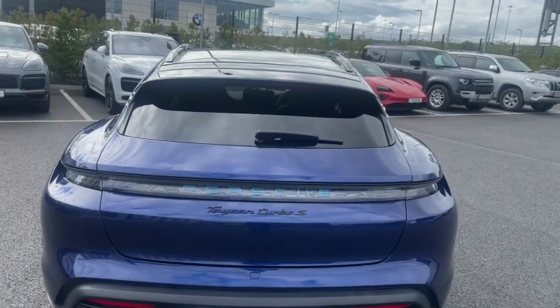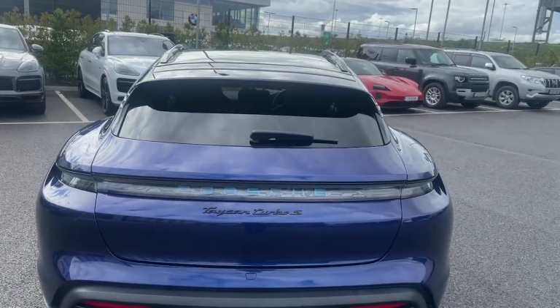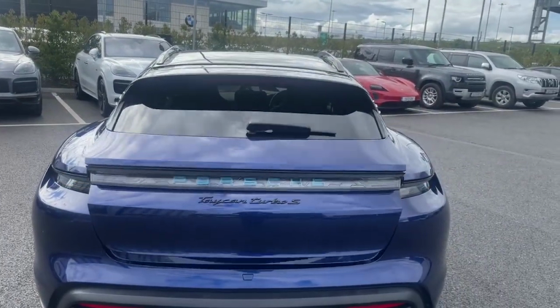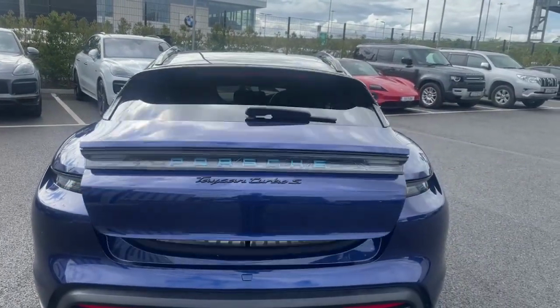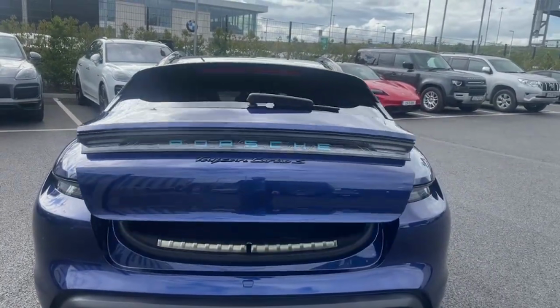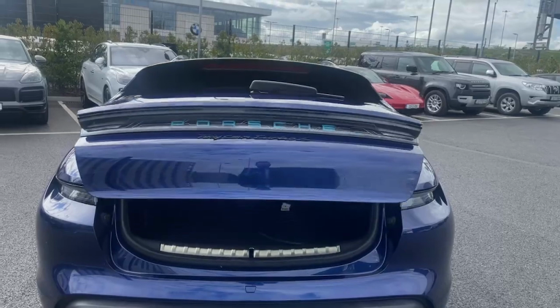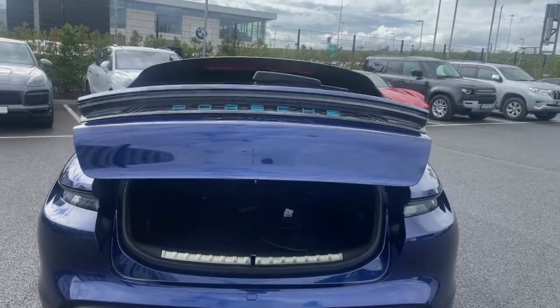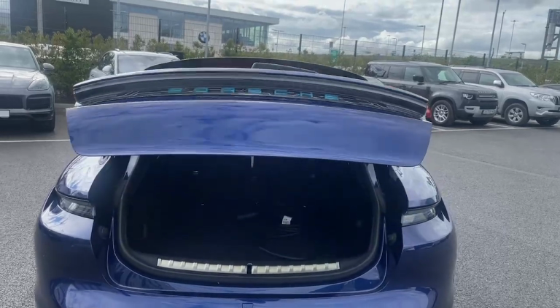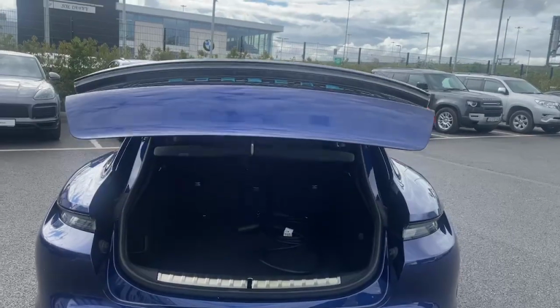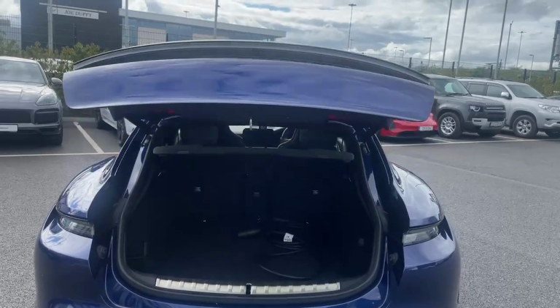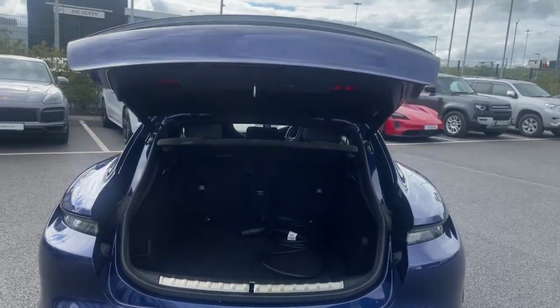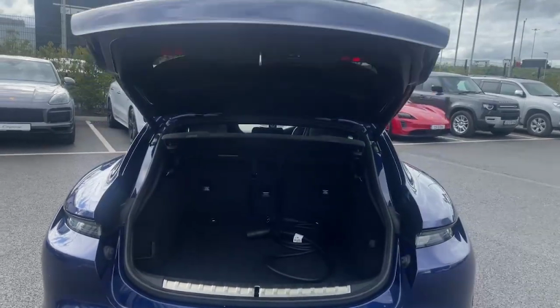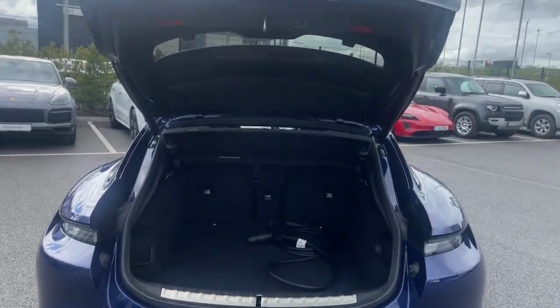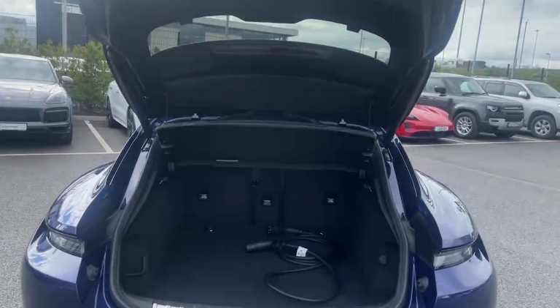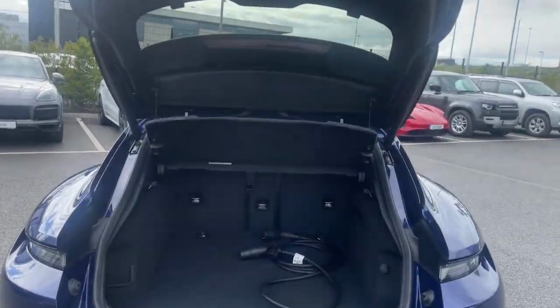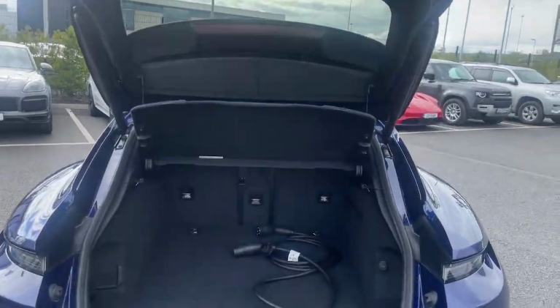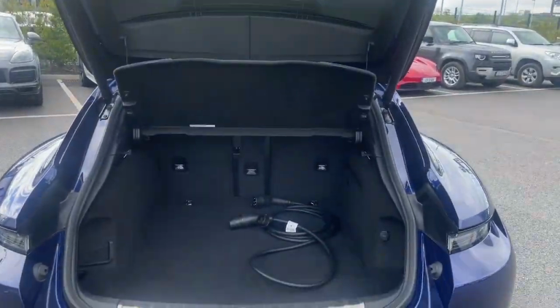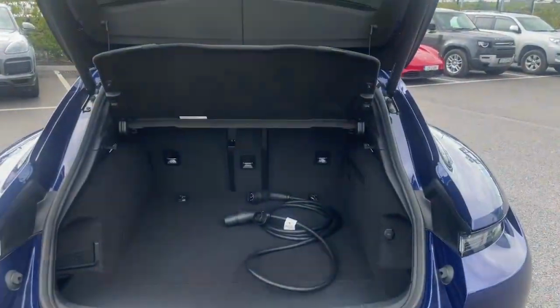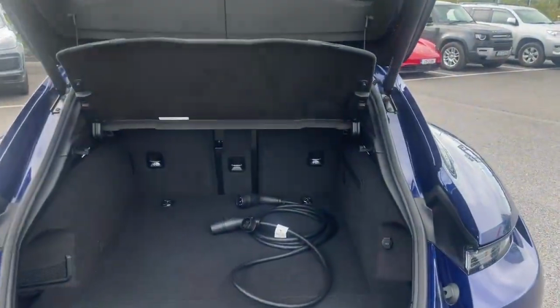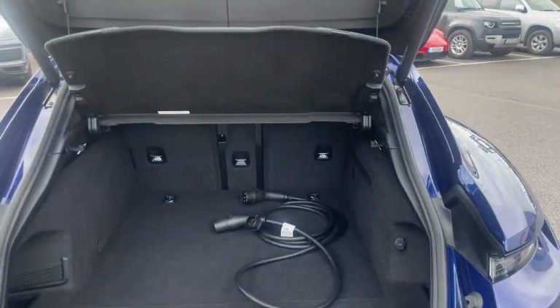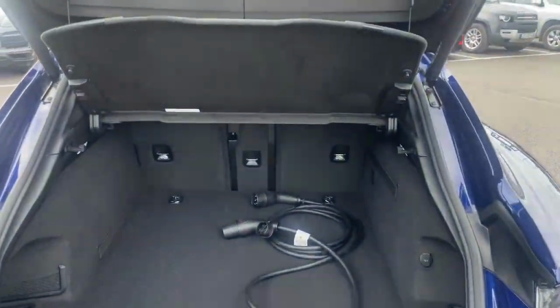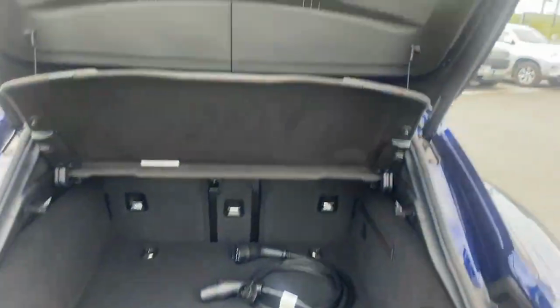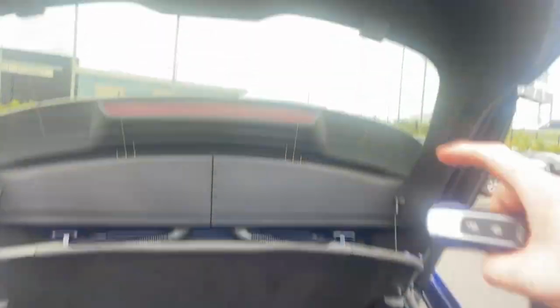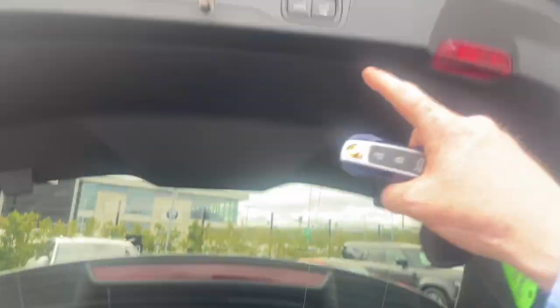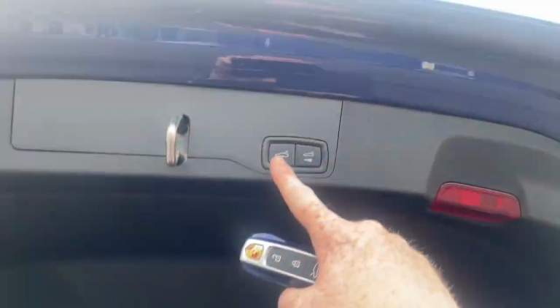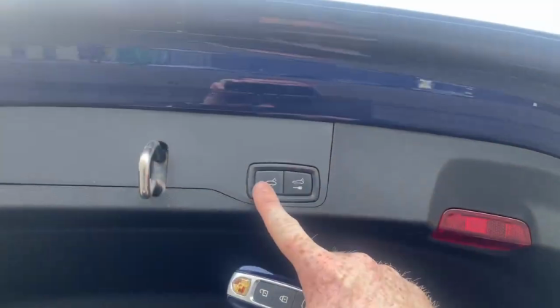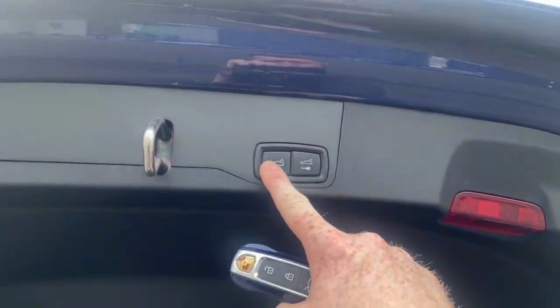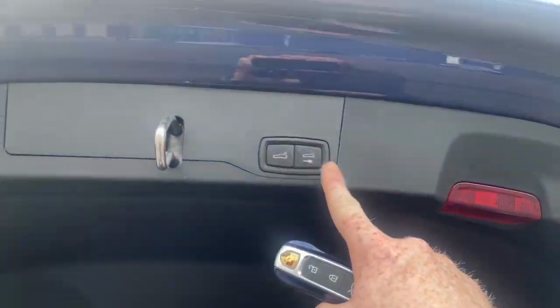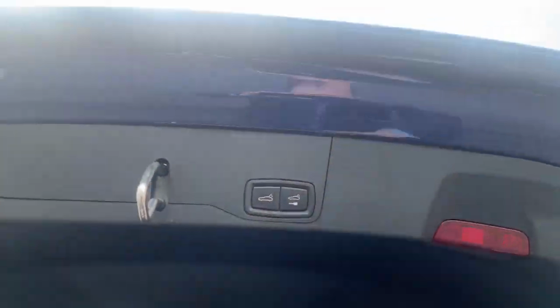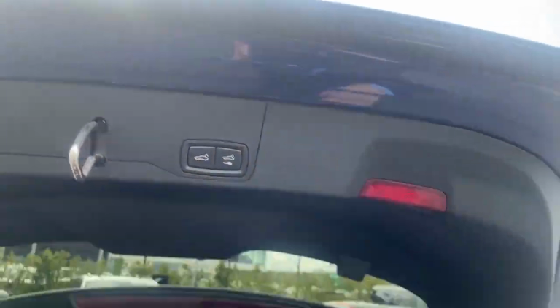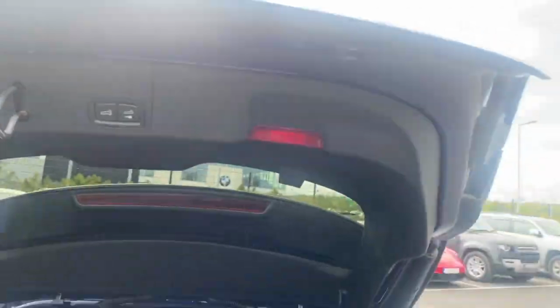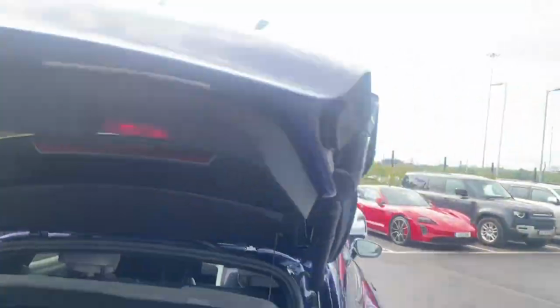Full automatic tailgate. Charging cover inside, with a close and lock feature.